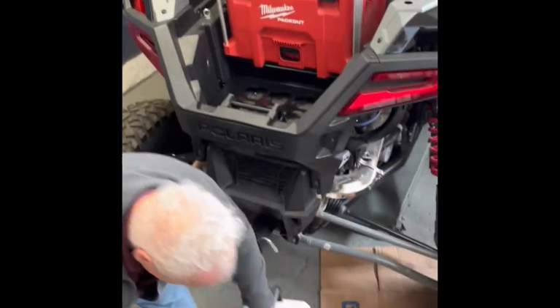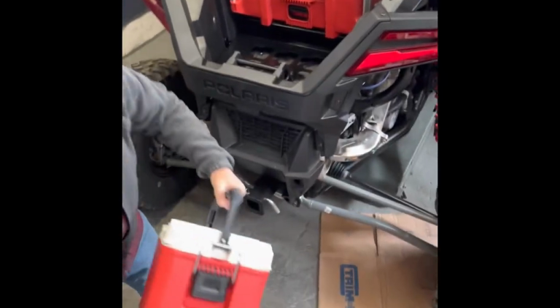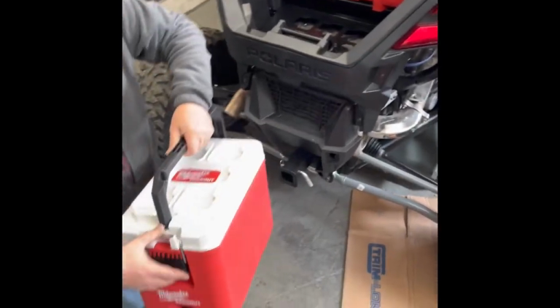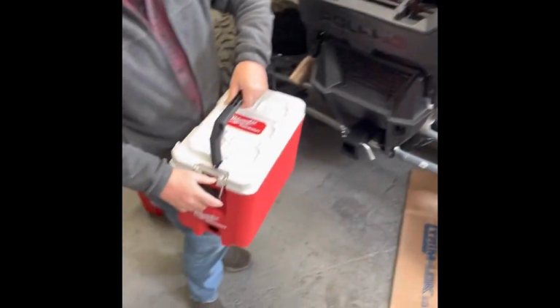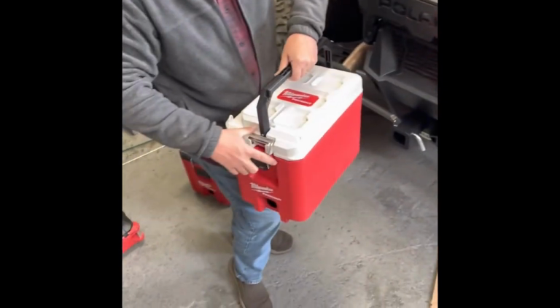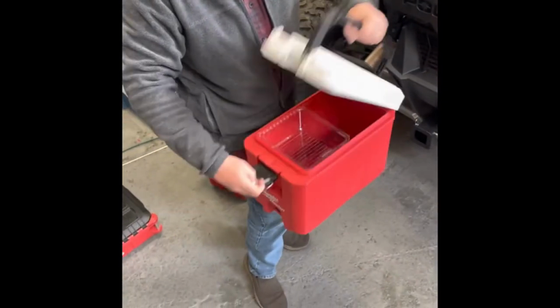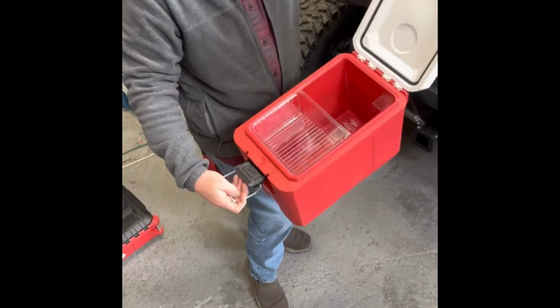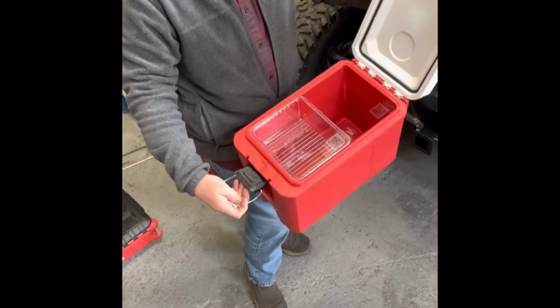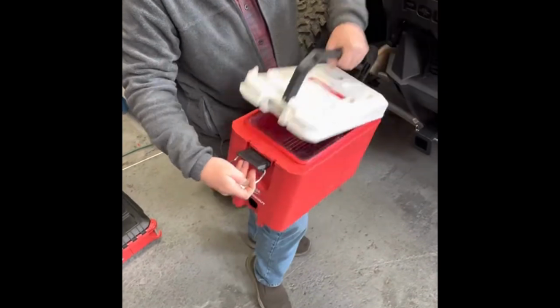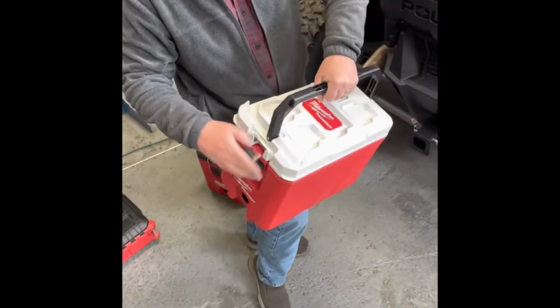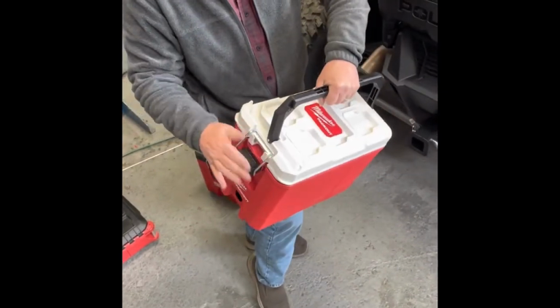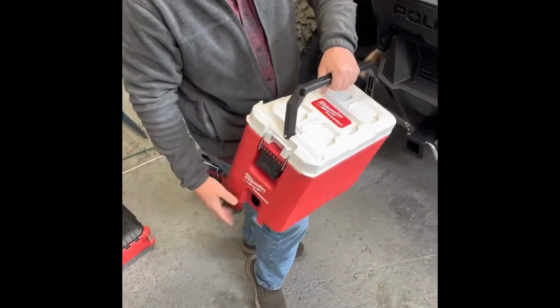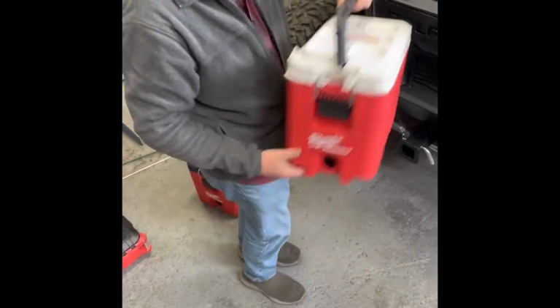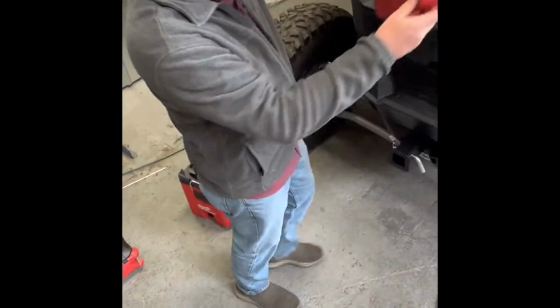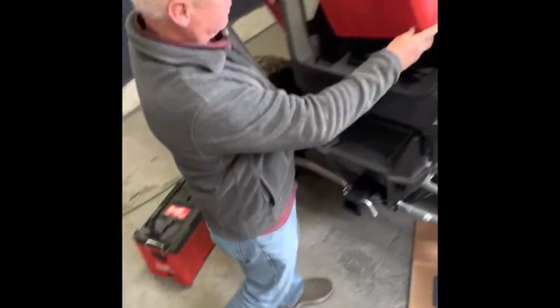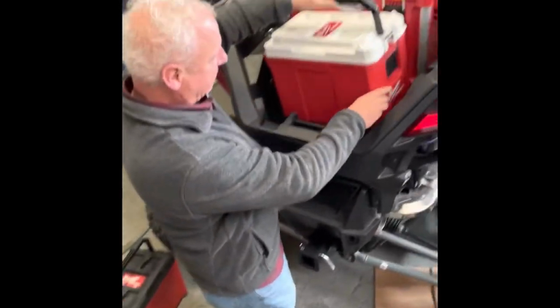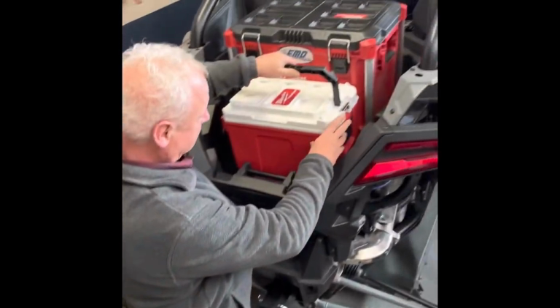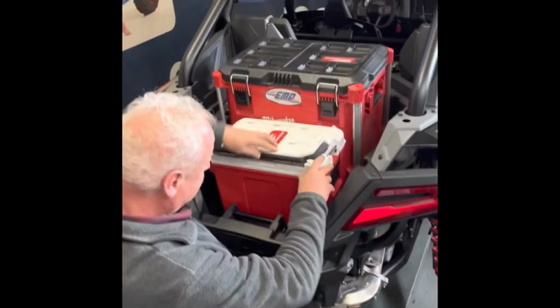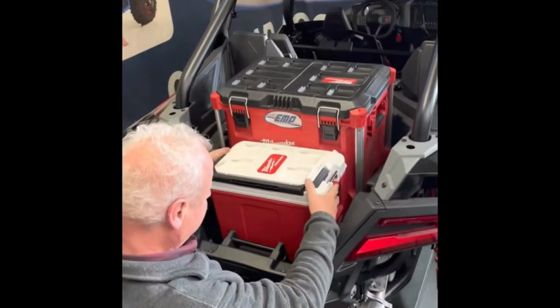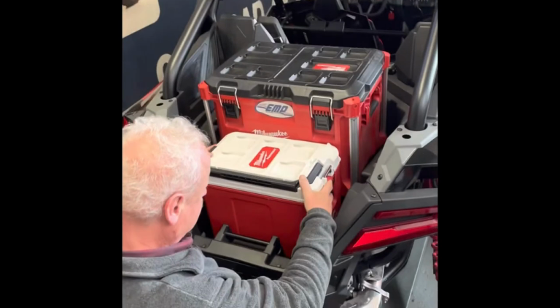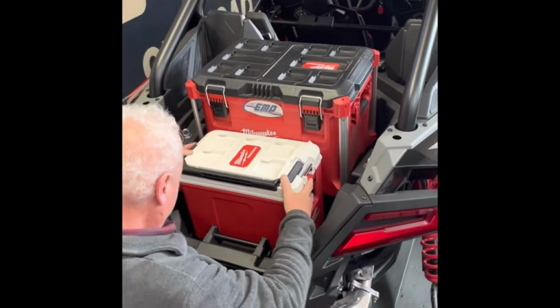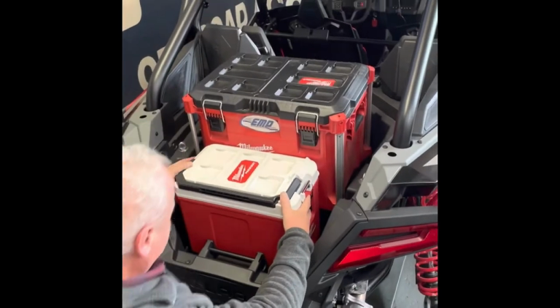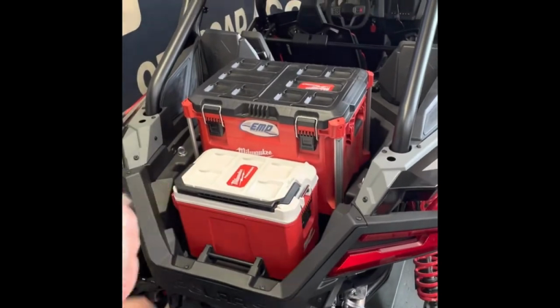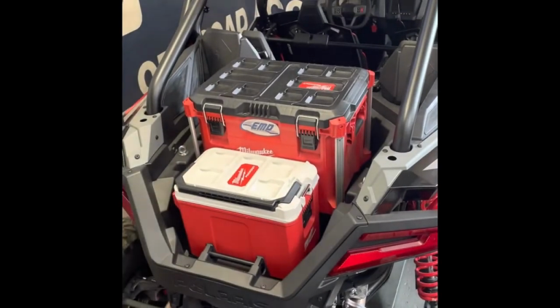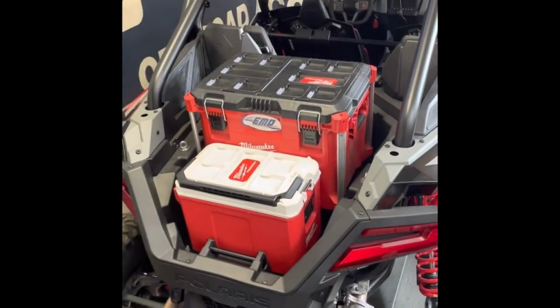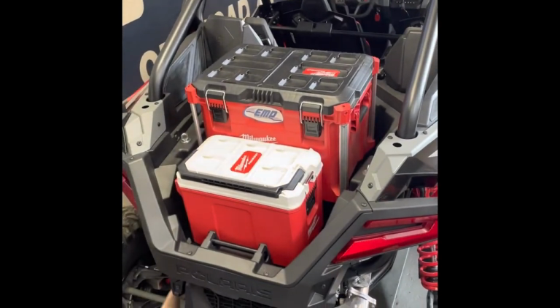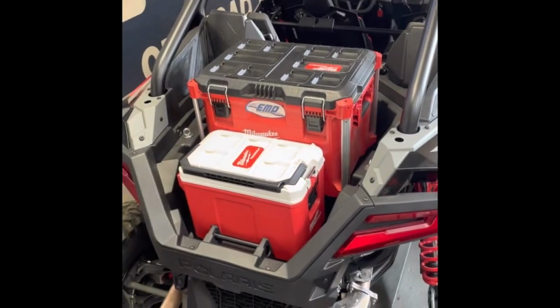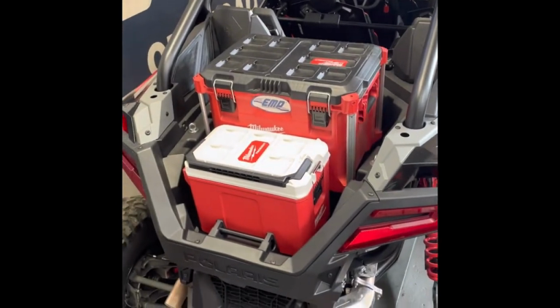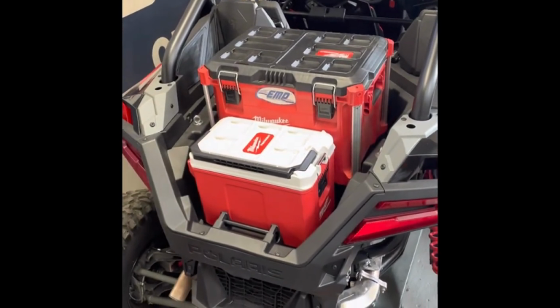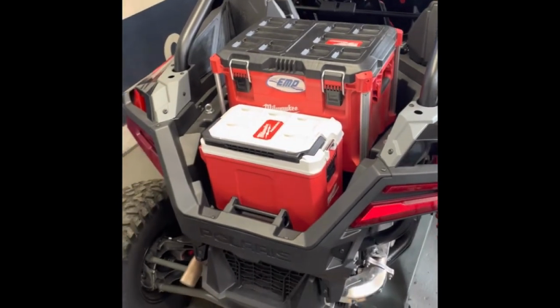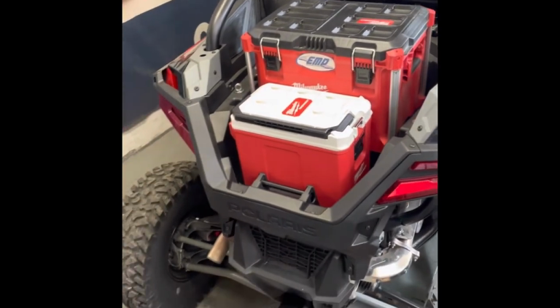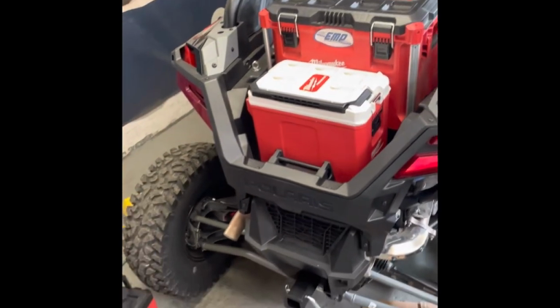If you want to put a cooler on there, look at this — nice cooler. Pack your lunch, drink whatever you want. That'll fit in here just like that. You know, you've got a lot of things, different configurations.